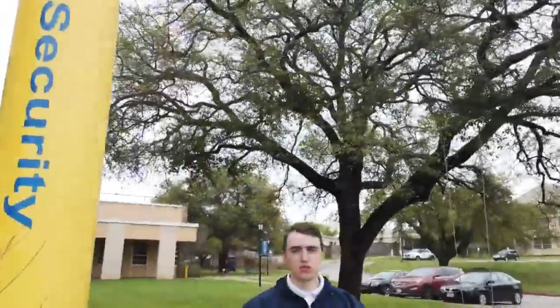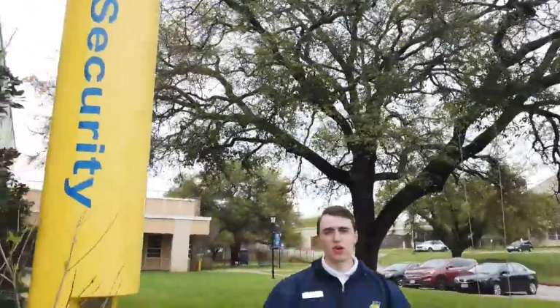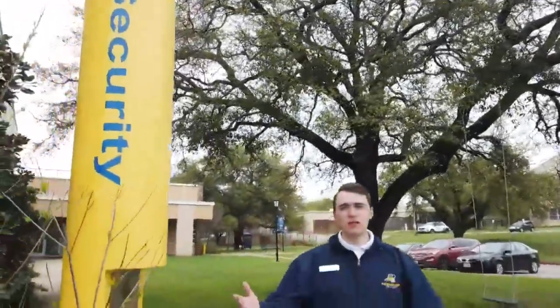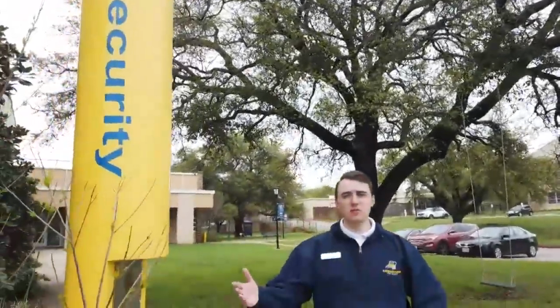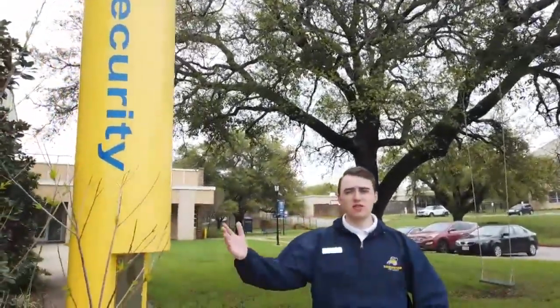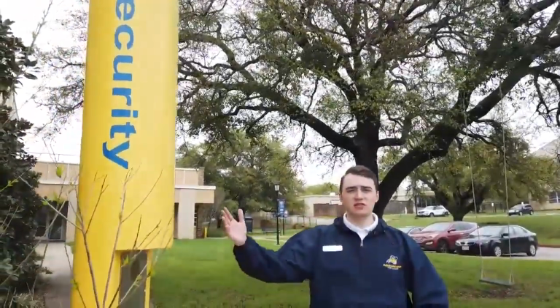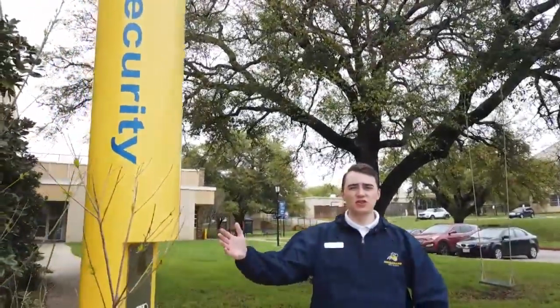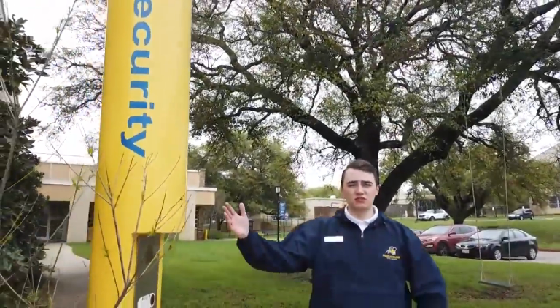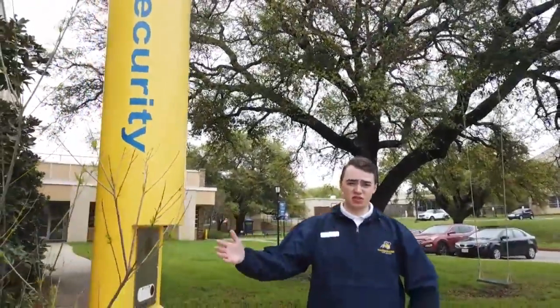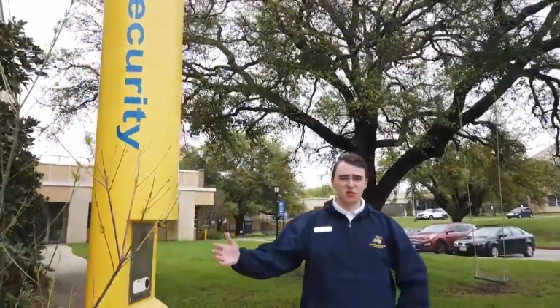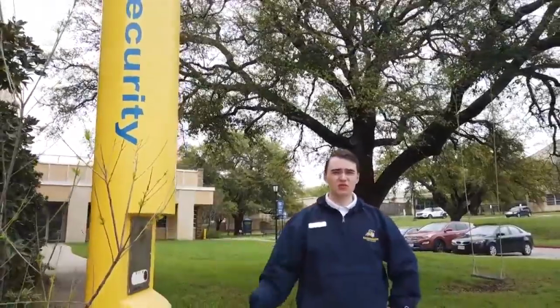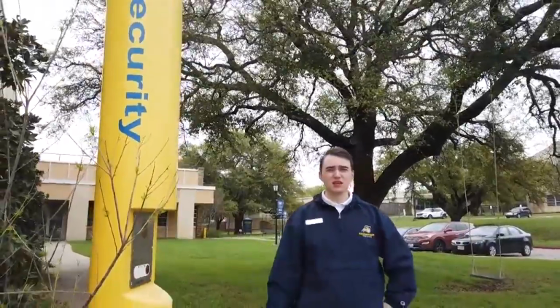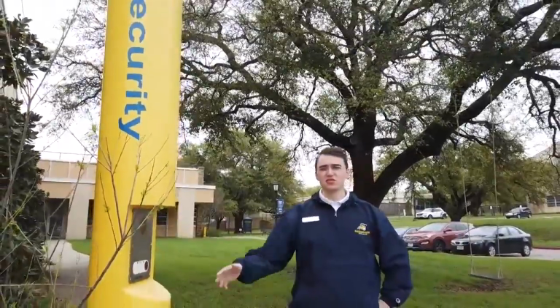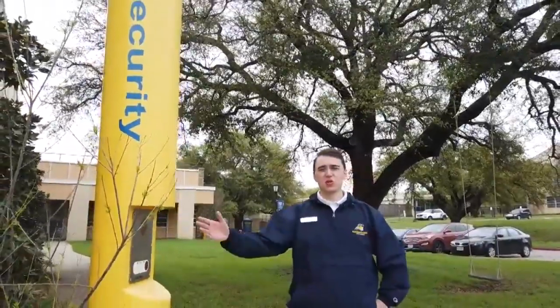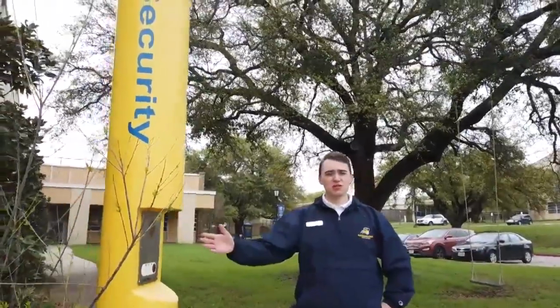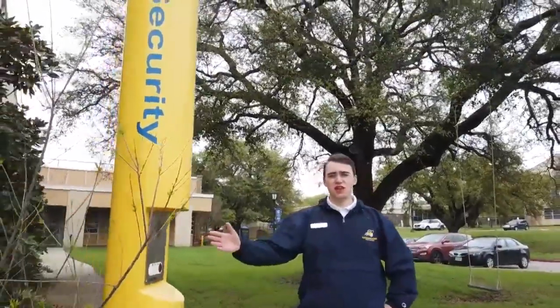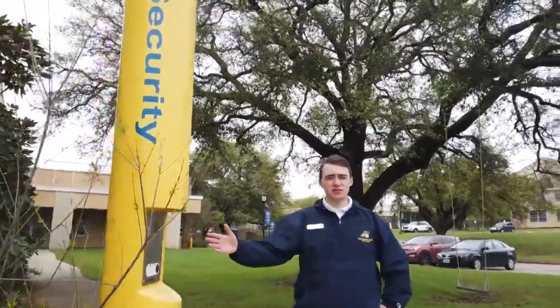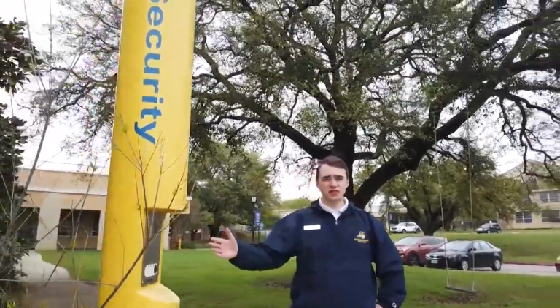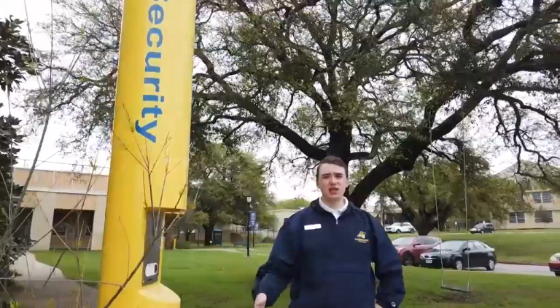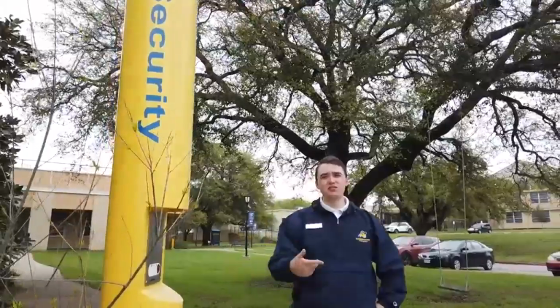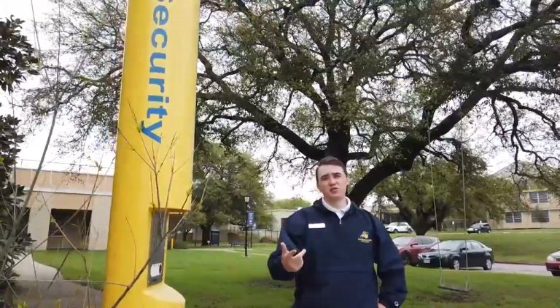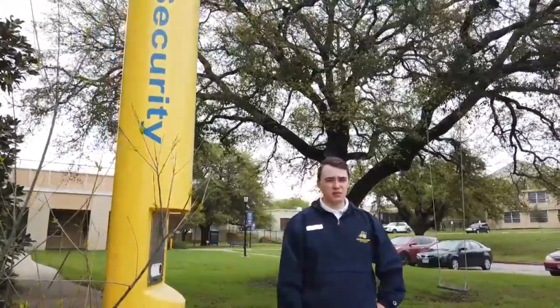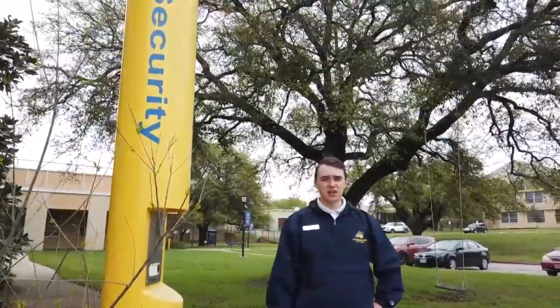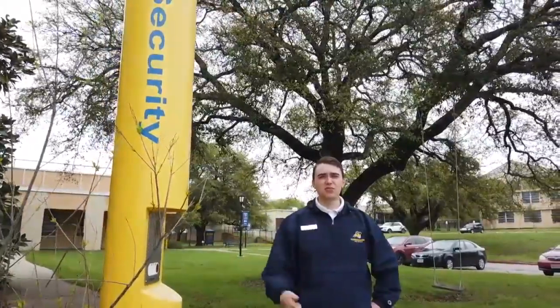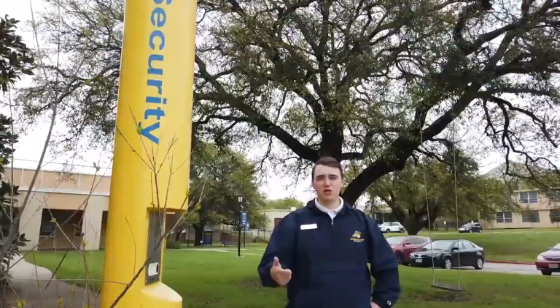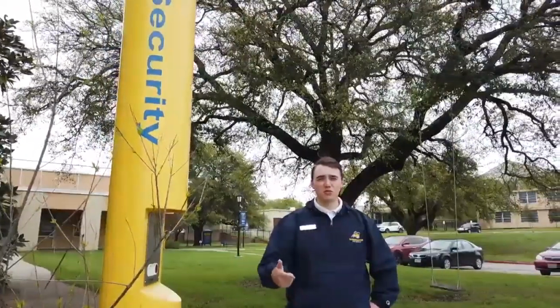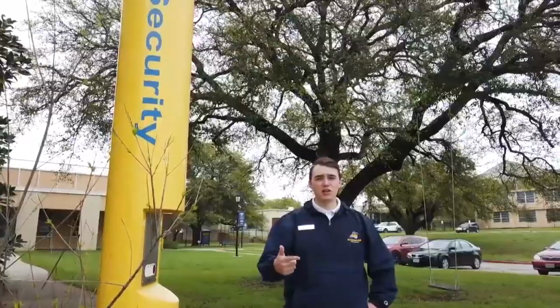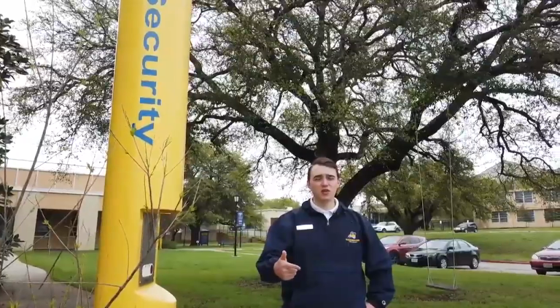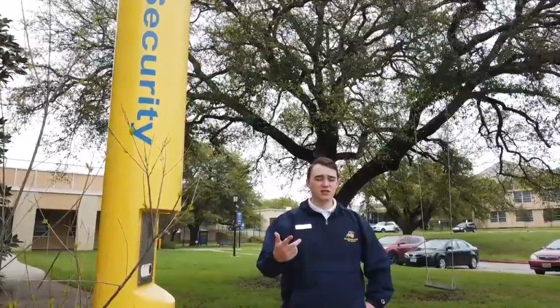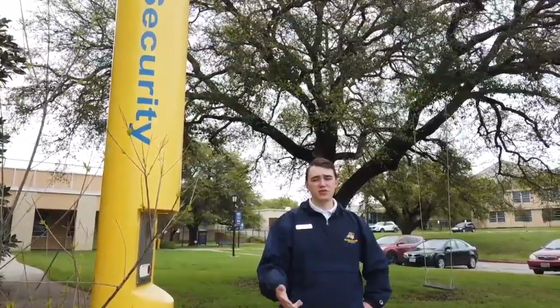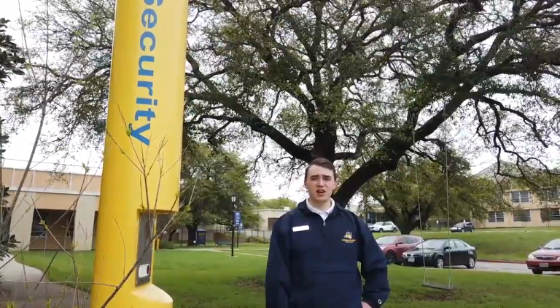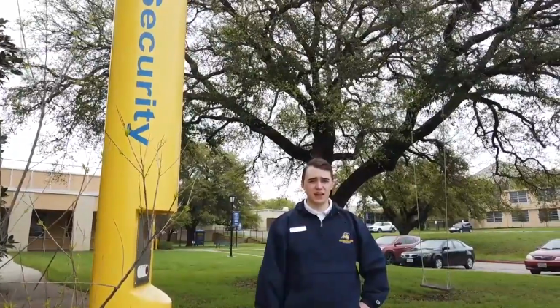Throughout campus you might notice these large yellow security poles. These are call boxes to campus security, but it's also recommended that you put their phone number in your phone as an emergency contact.